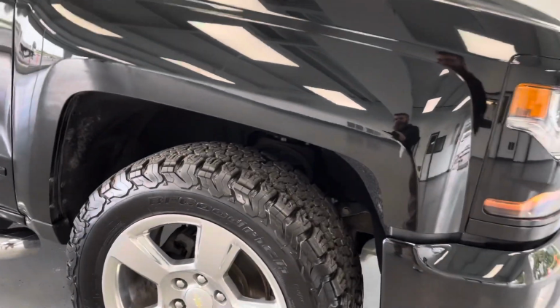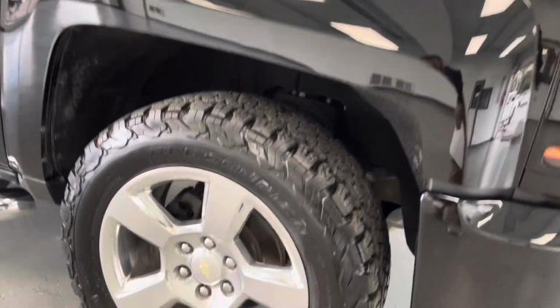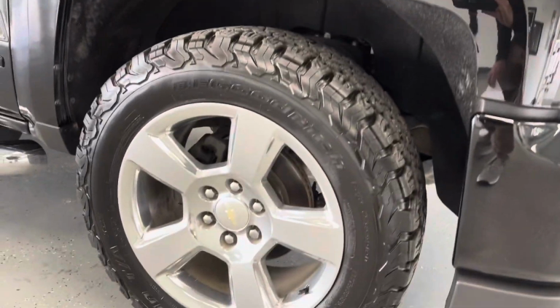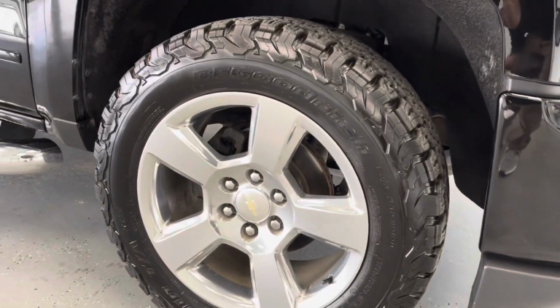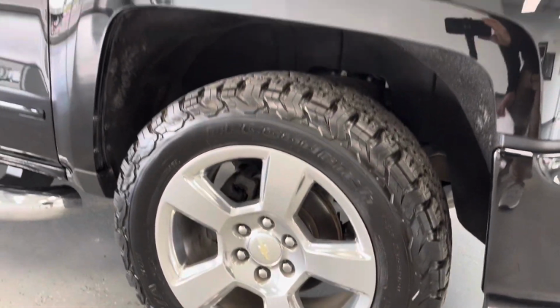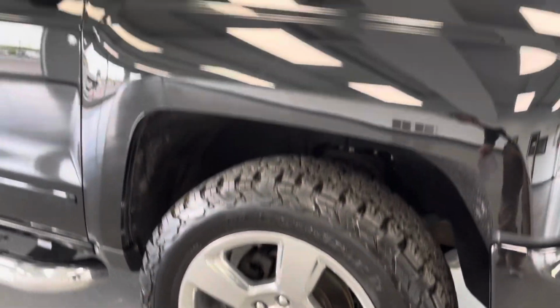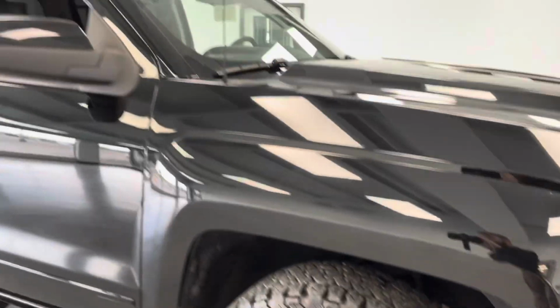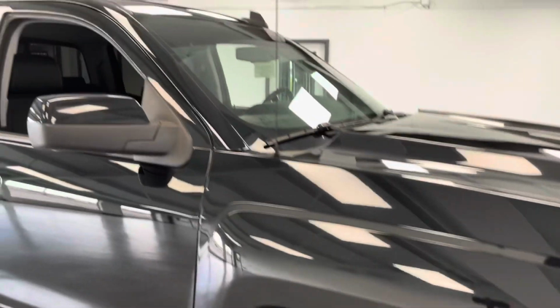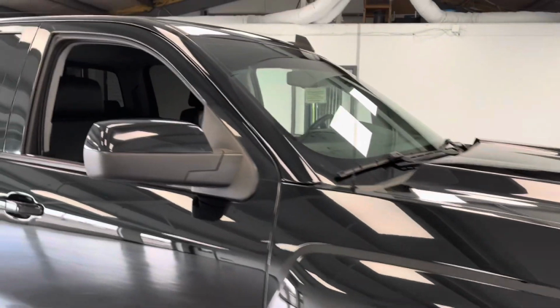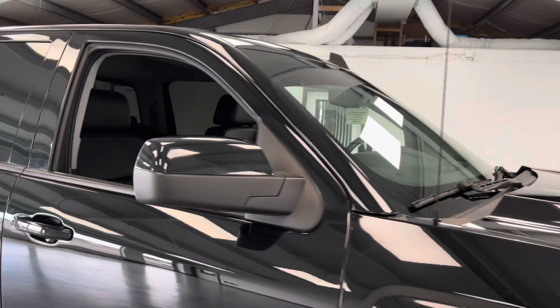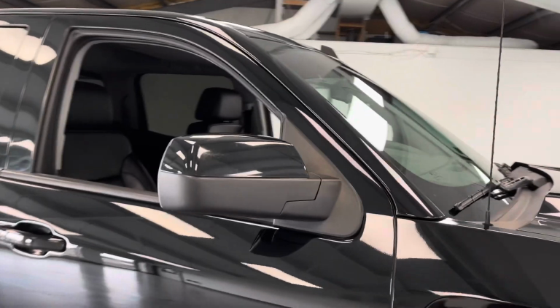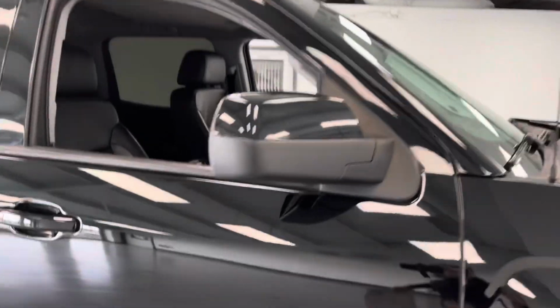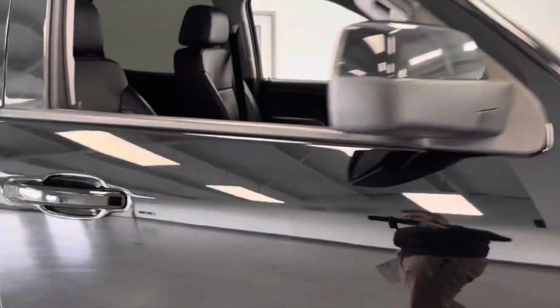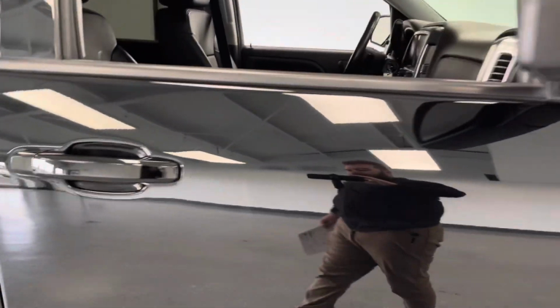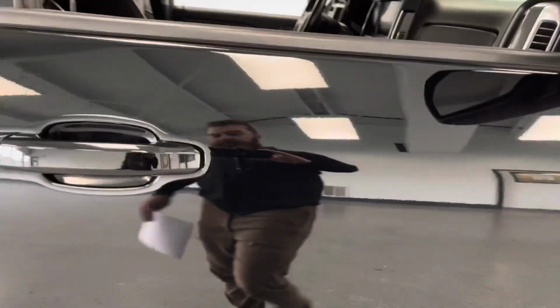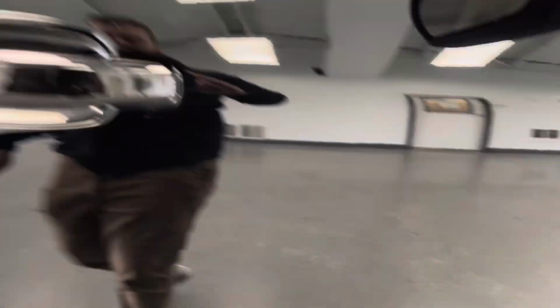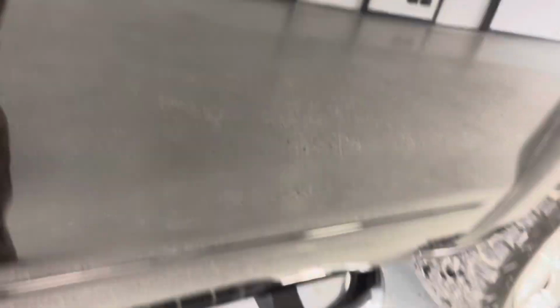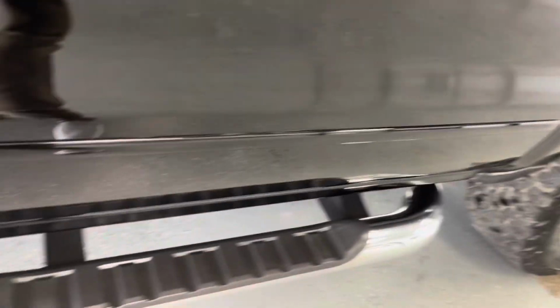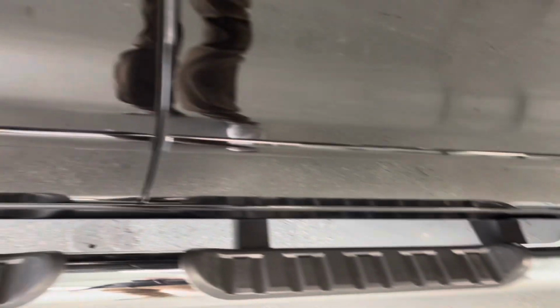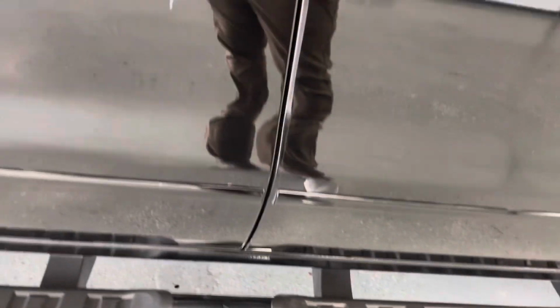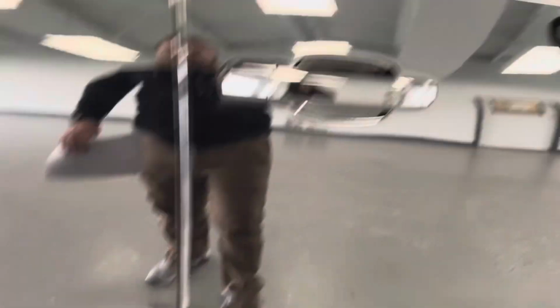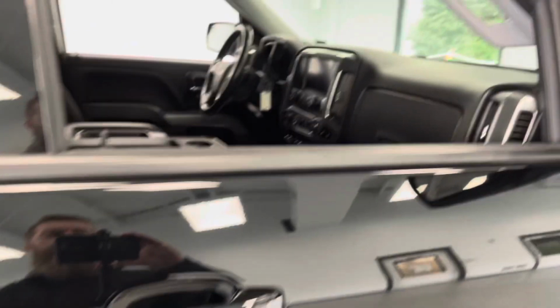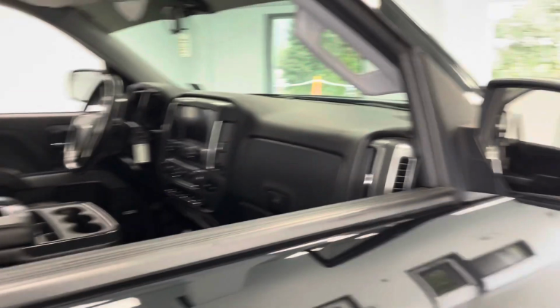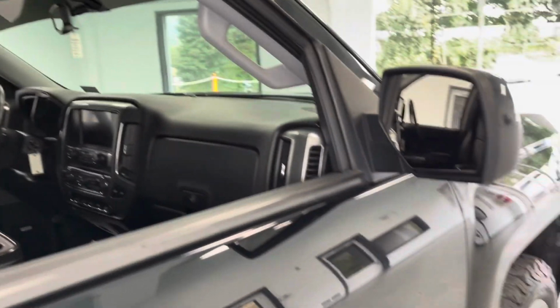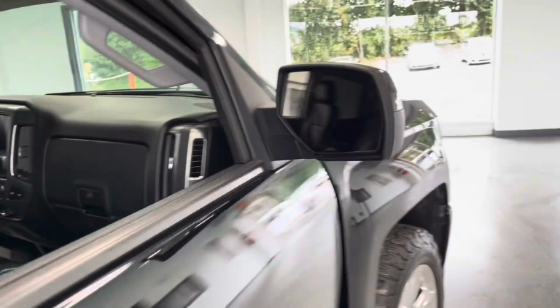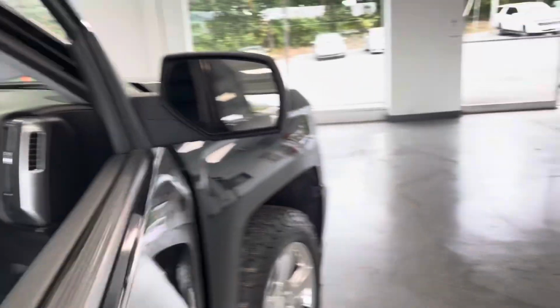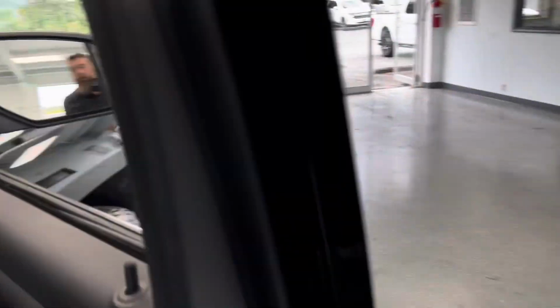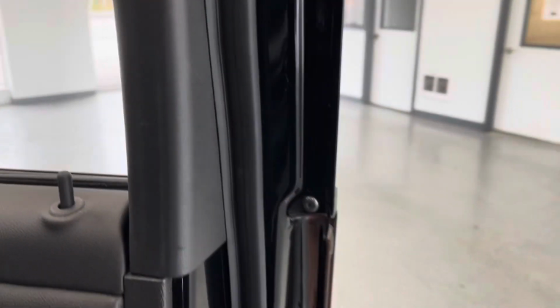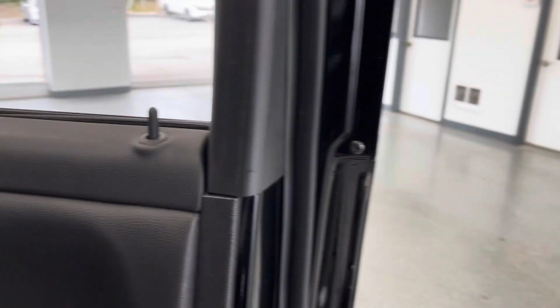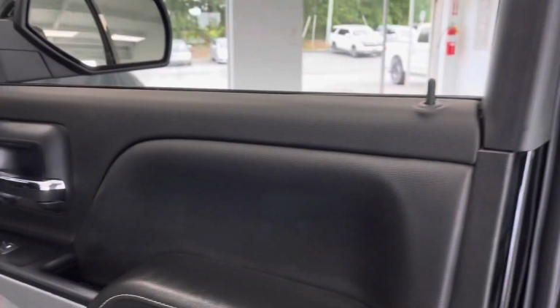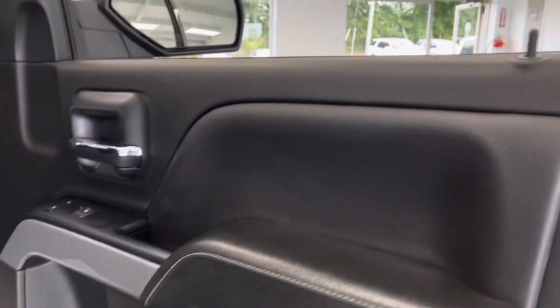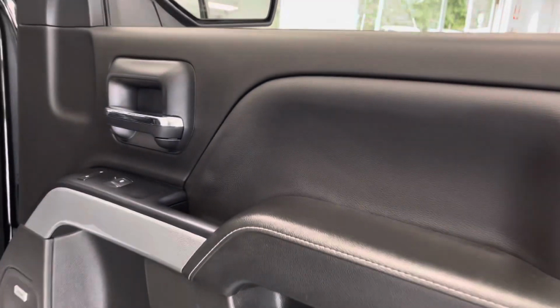Like new tires all the way around, paint matched mirrors and door handles, nice stainless steel running boards. Let's take a look at the interior — pretty much black on black, but you are going to have some nice carbon fiber elements.